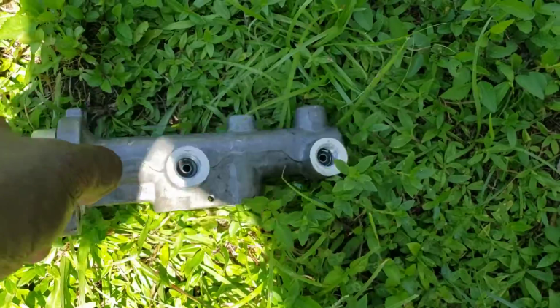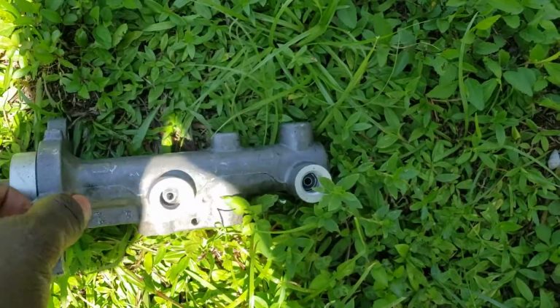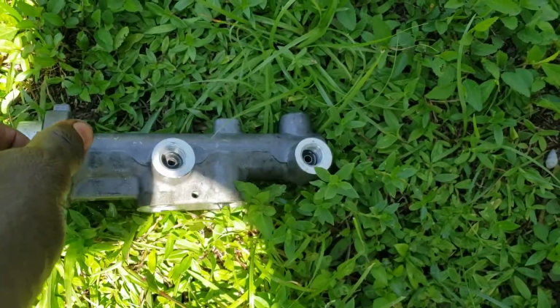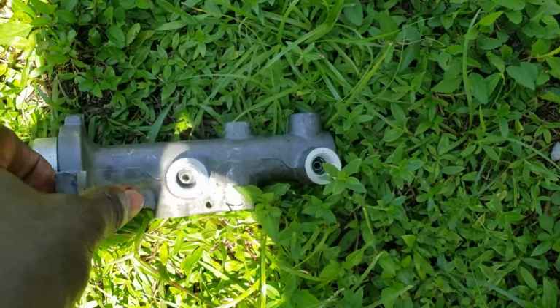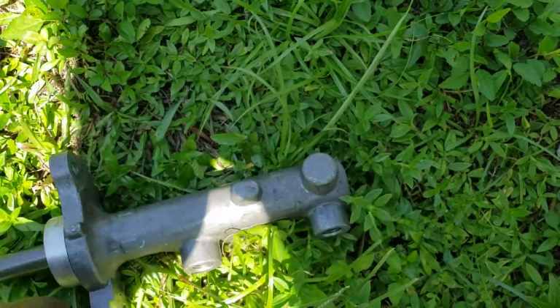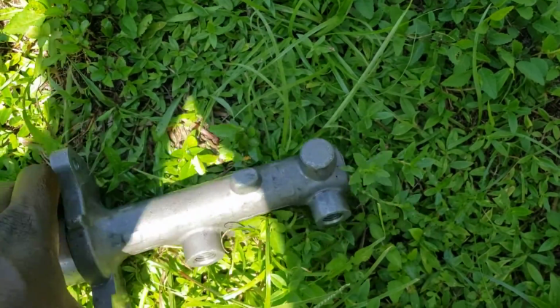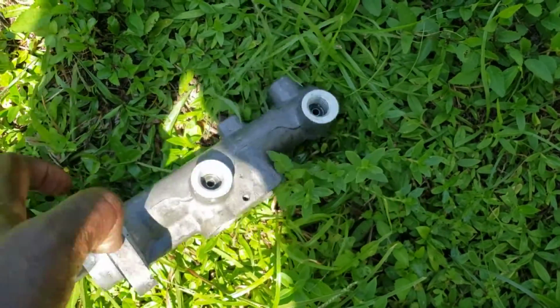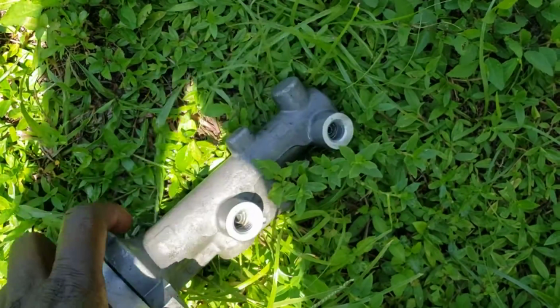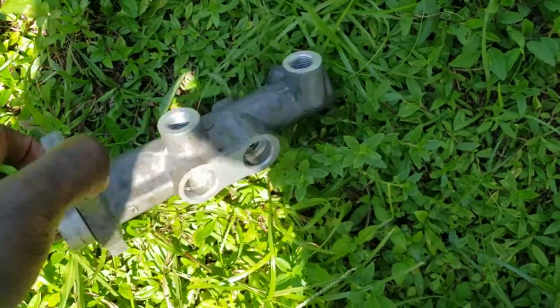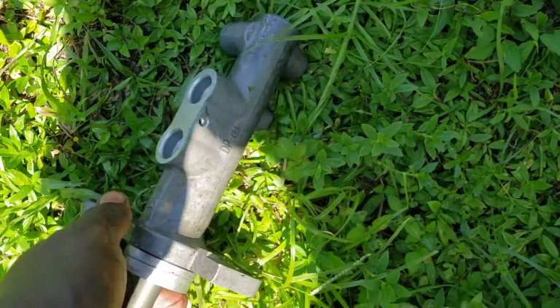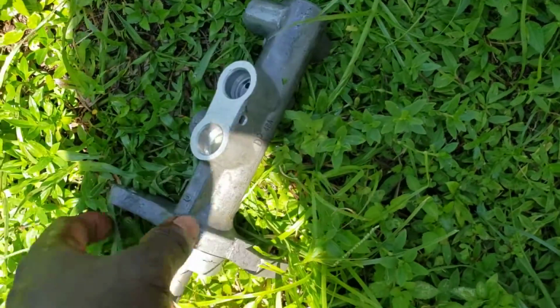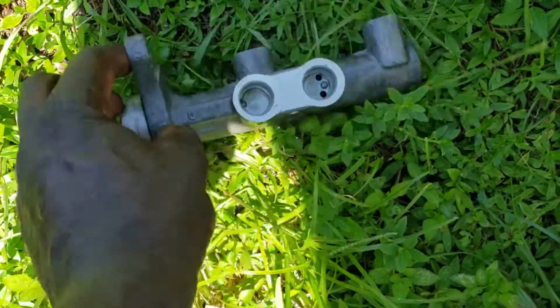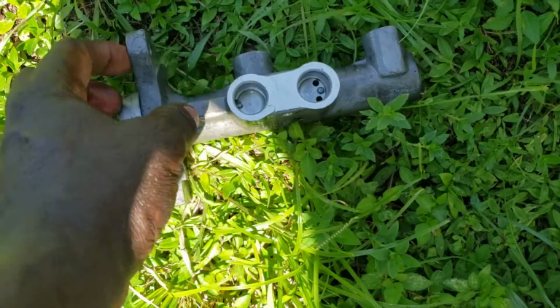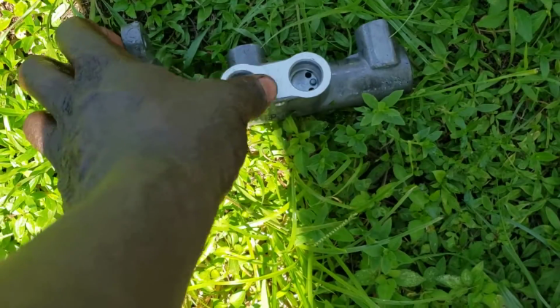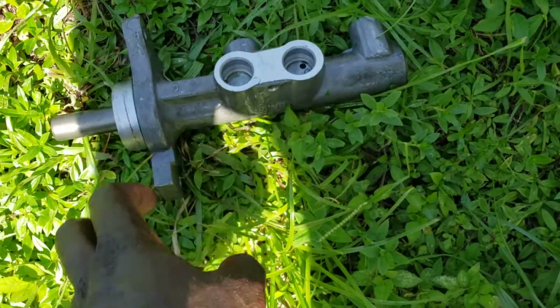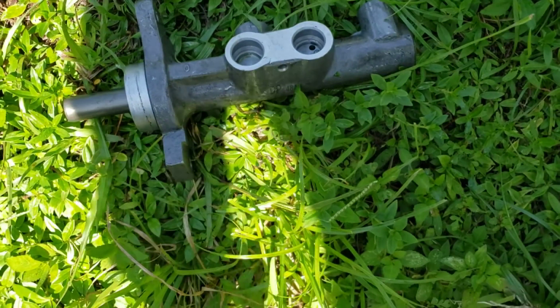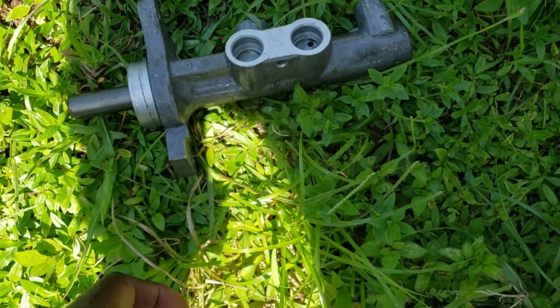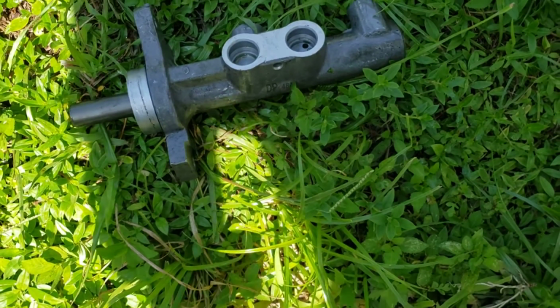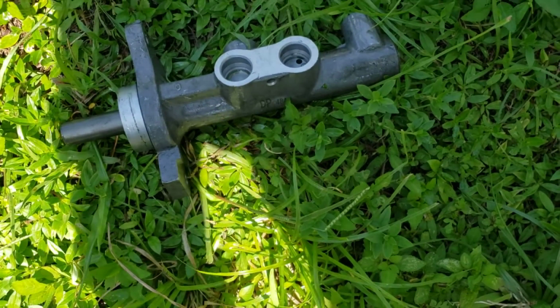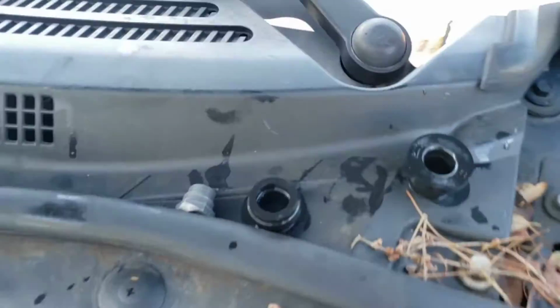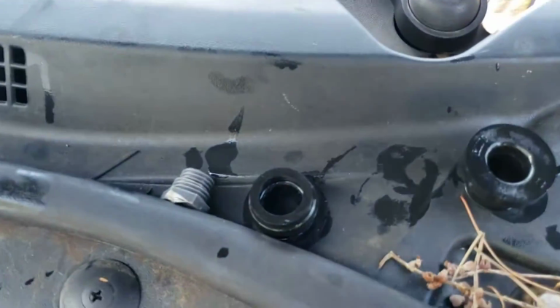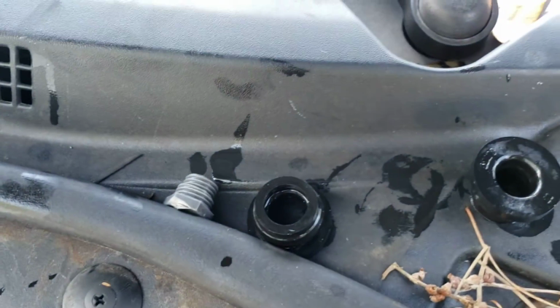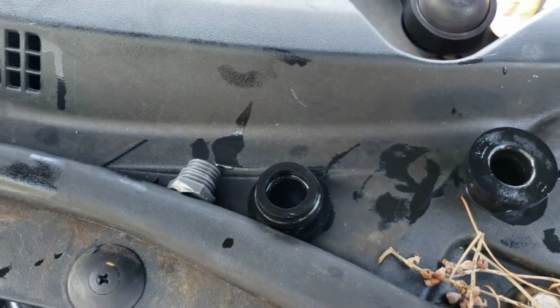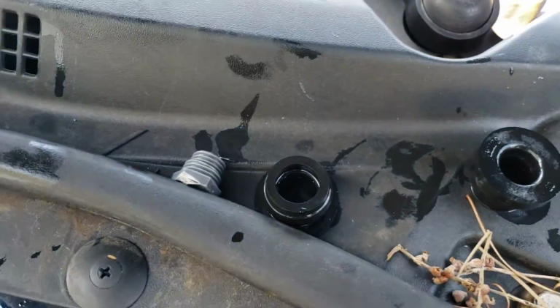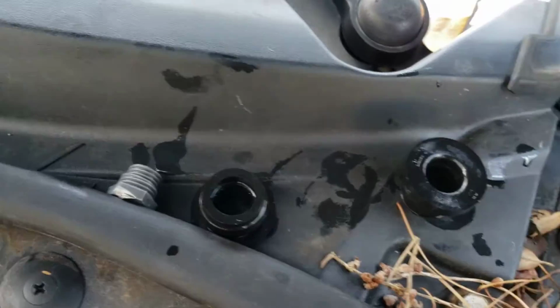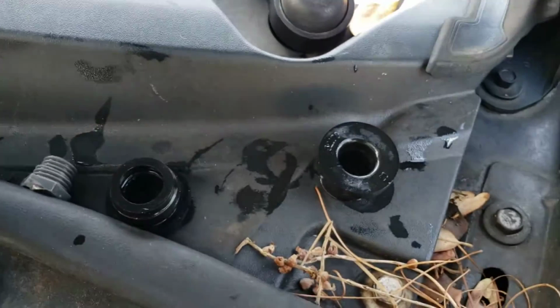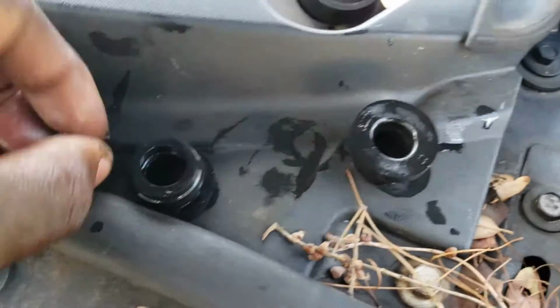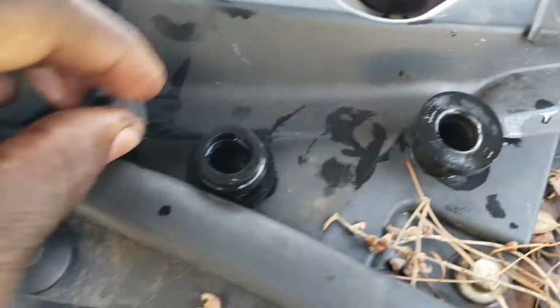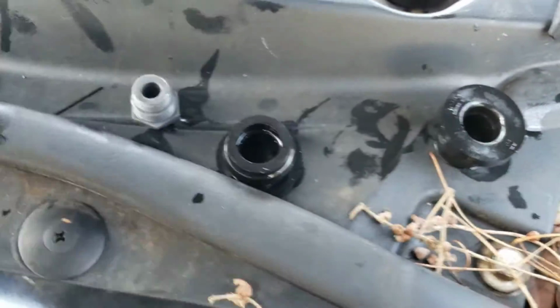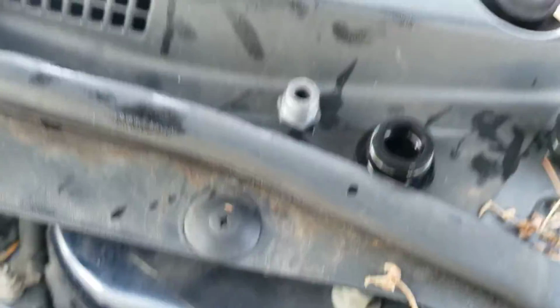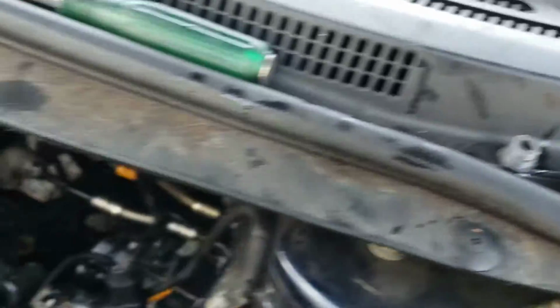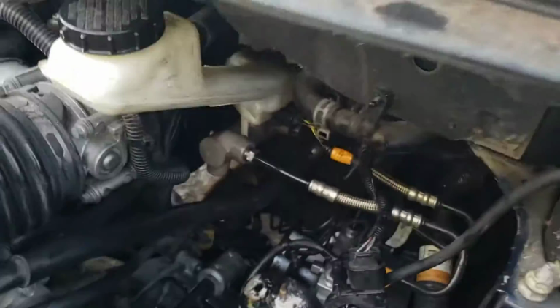On the floor here is the old master cylinder I removed. I removed the bushing from it, because this is where the brake line goes. The new one does come with the bushing — it's right here.